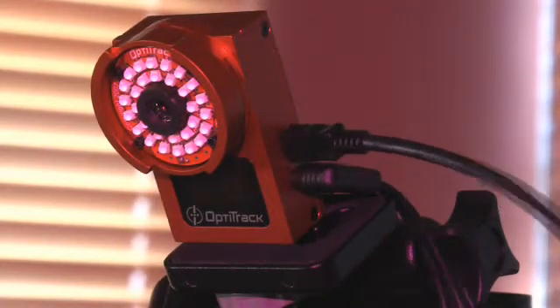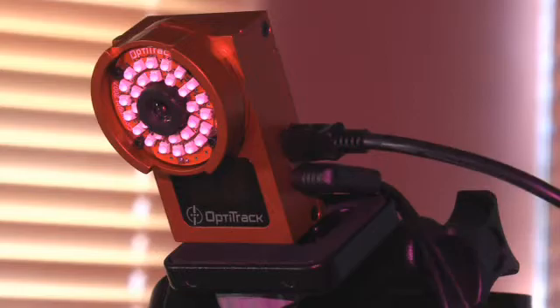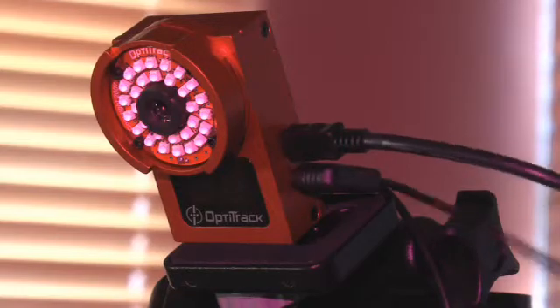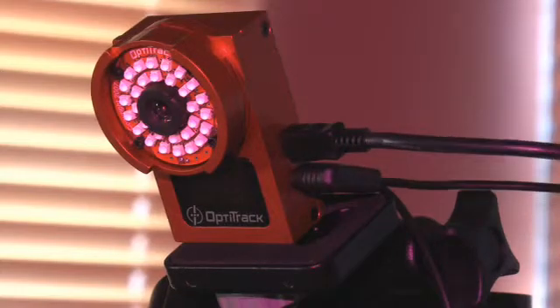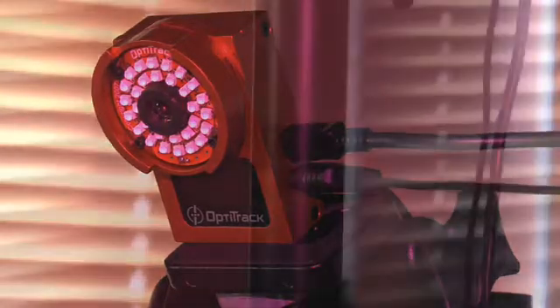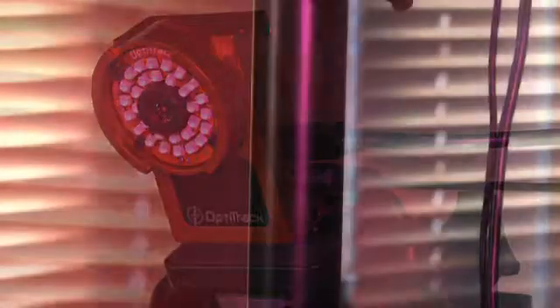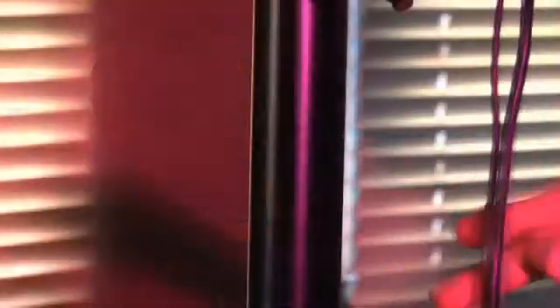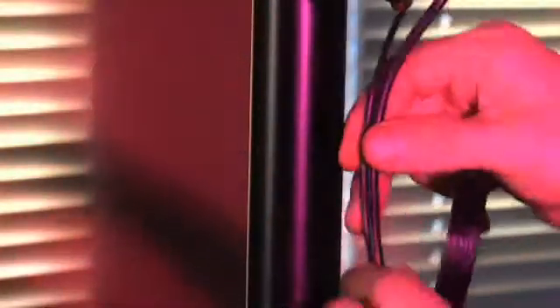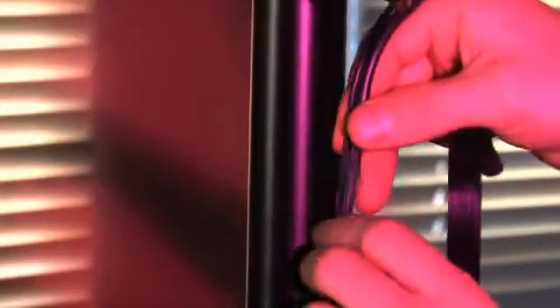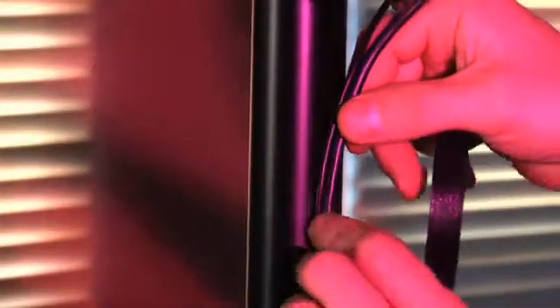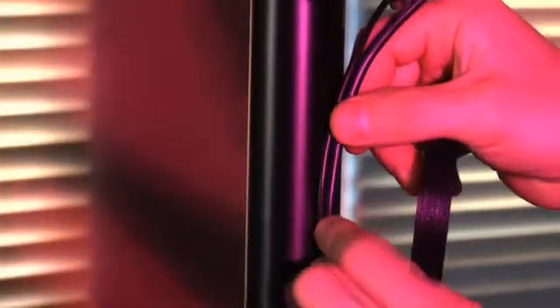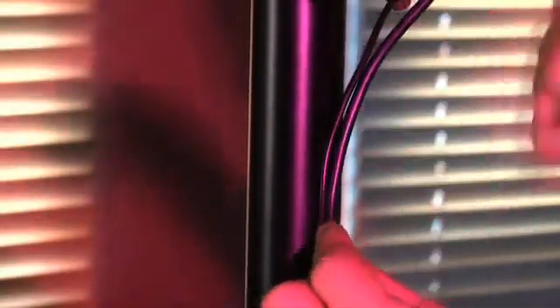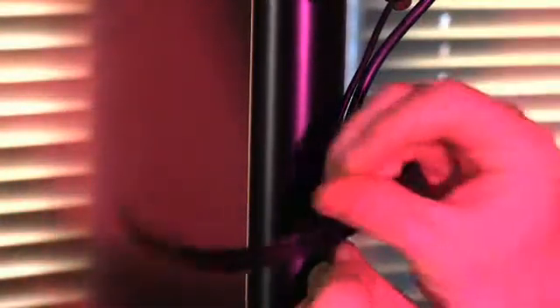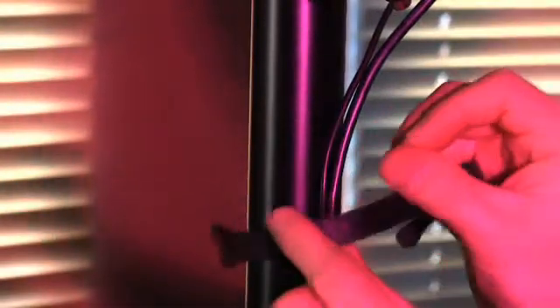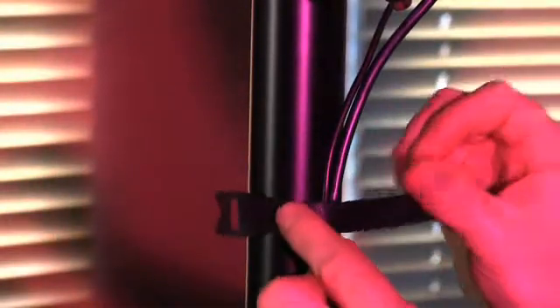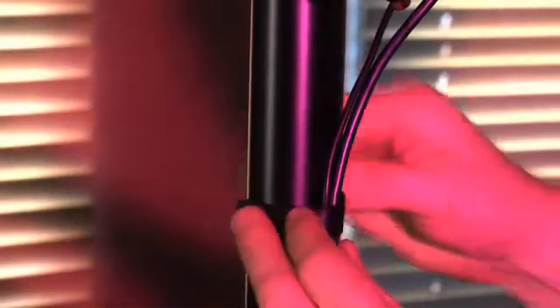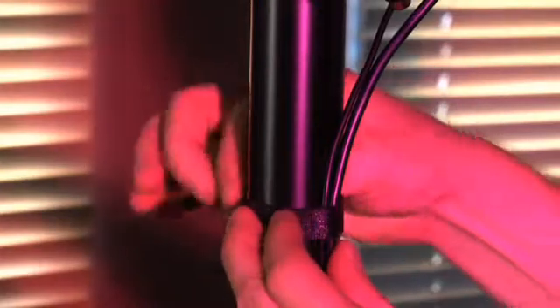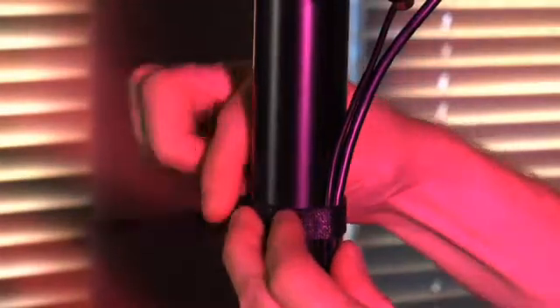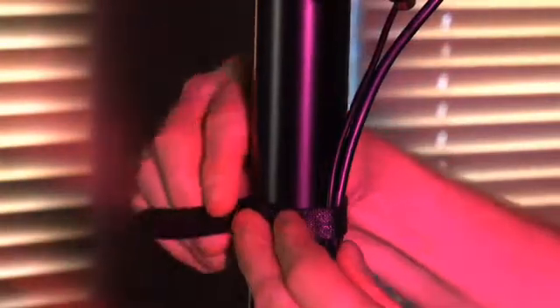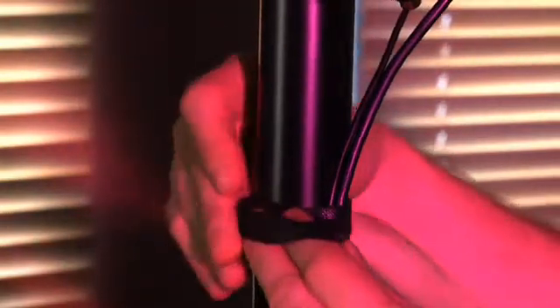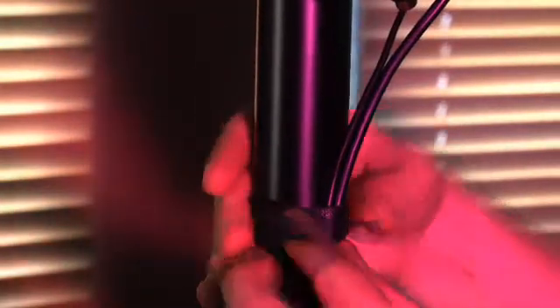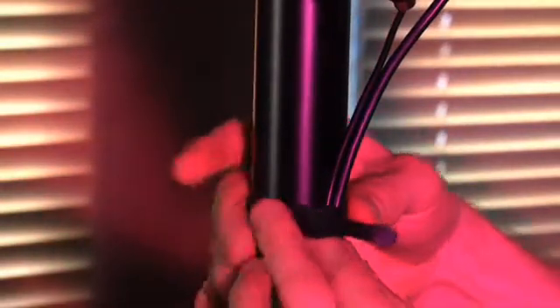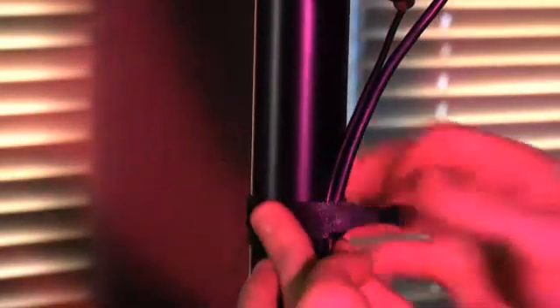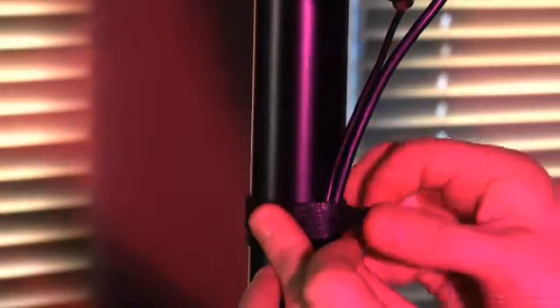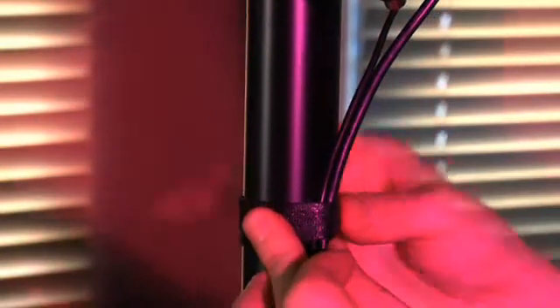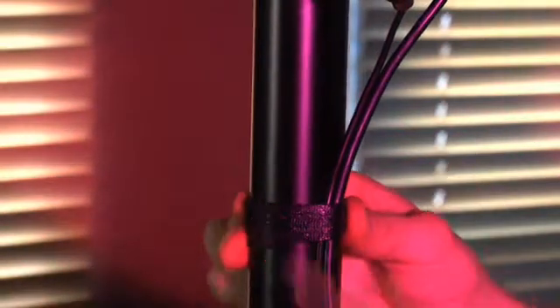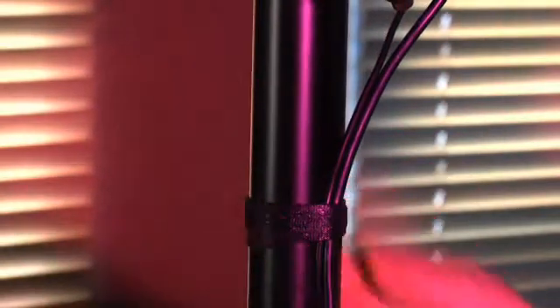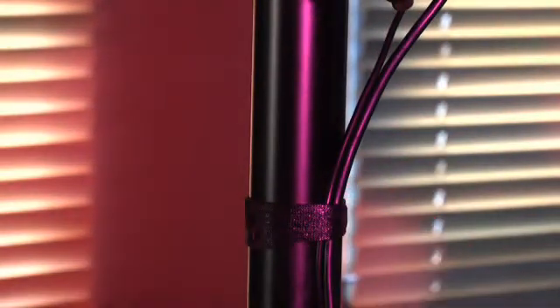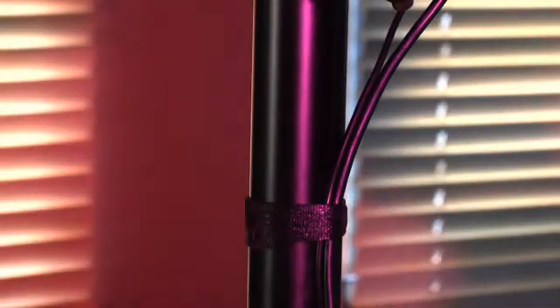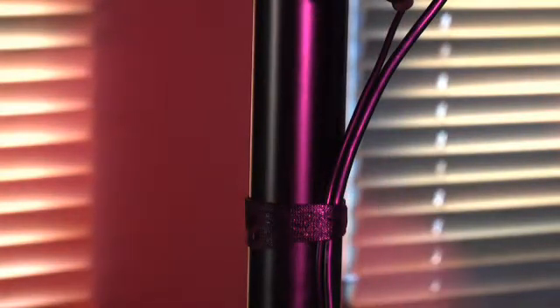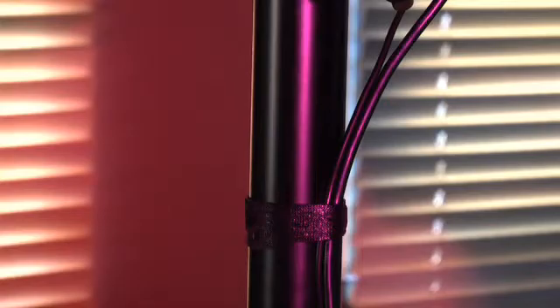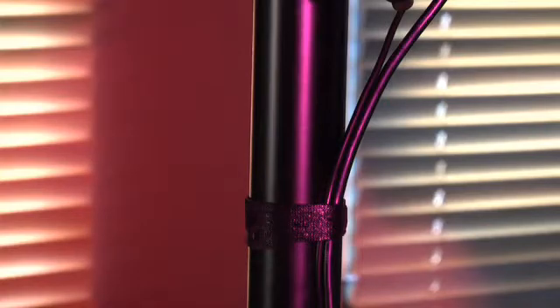Finally, make sure you add strain relief to the cables to protect the camera and its connectors from direct tension. Leave enough slack above the strain relief to allow for manipulation of the camera mount during aiming.